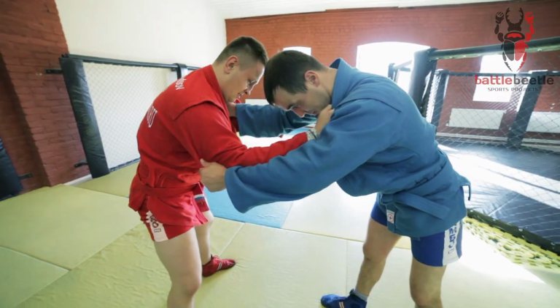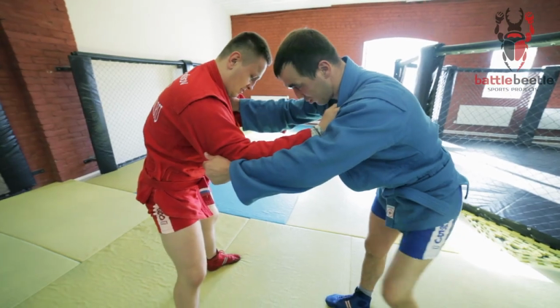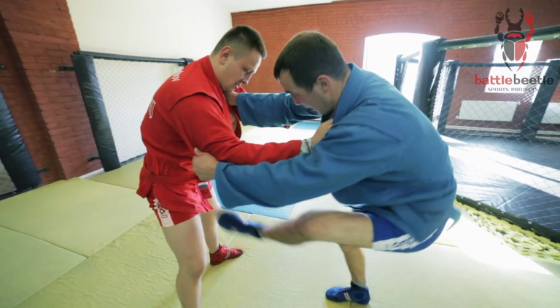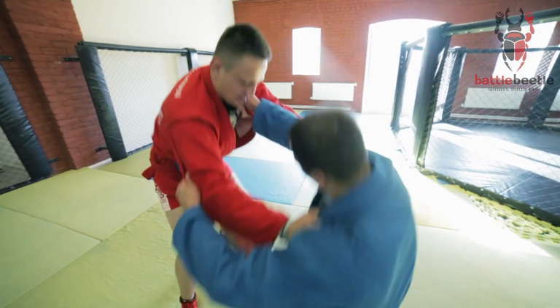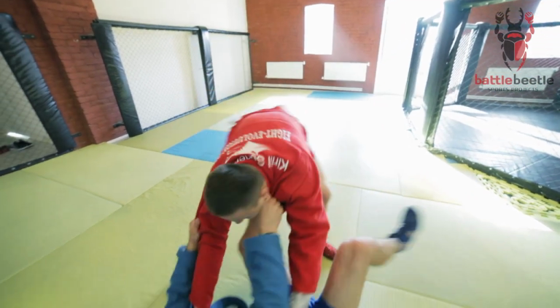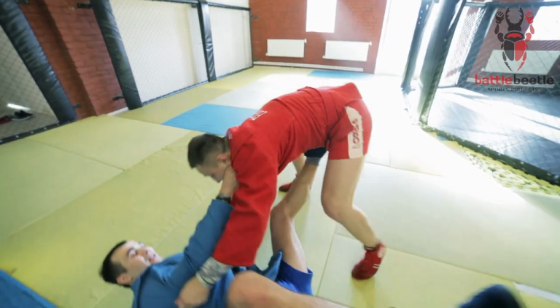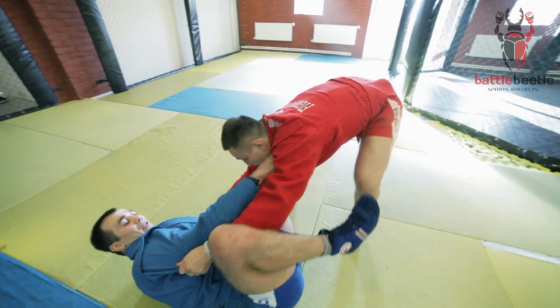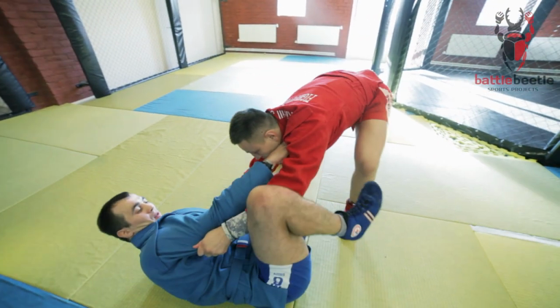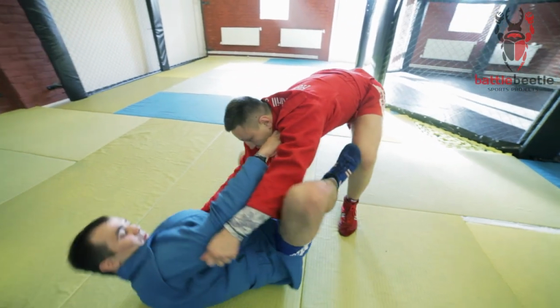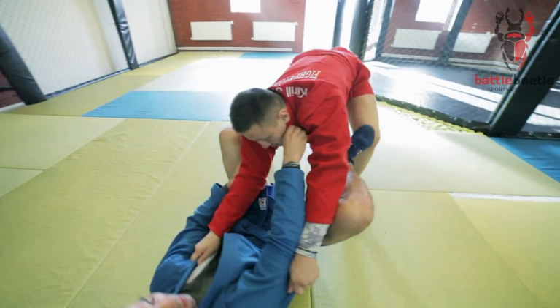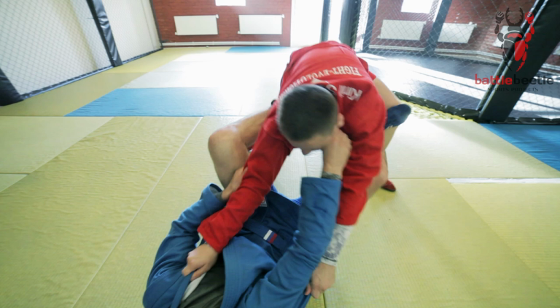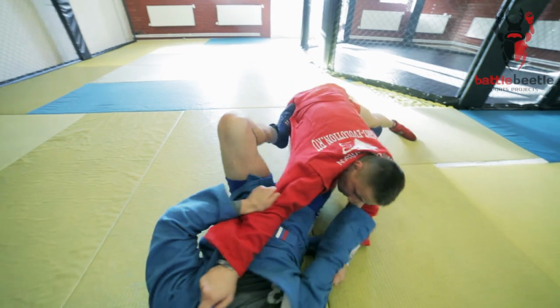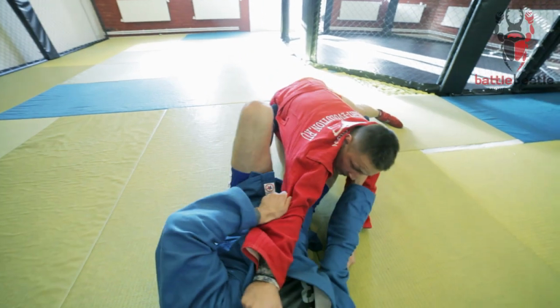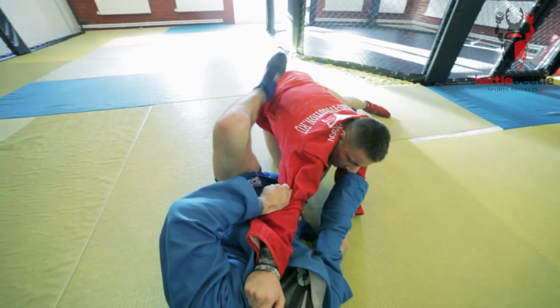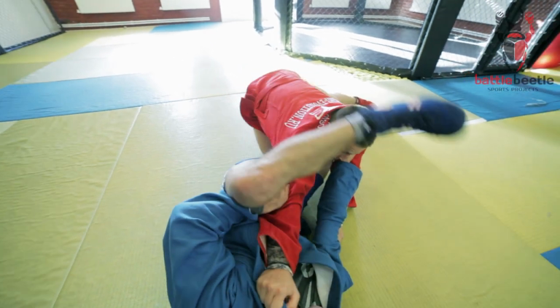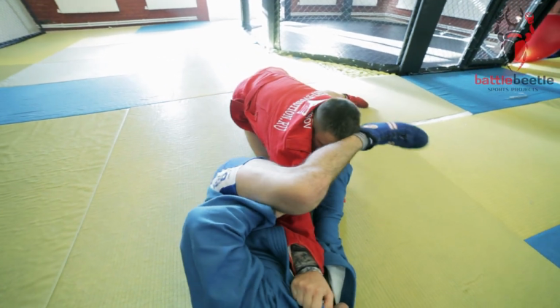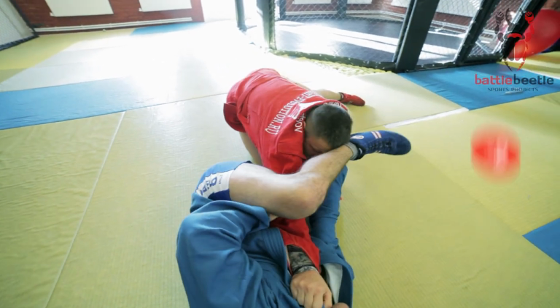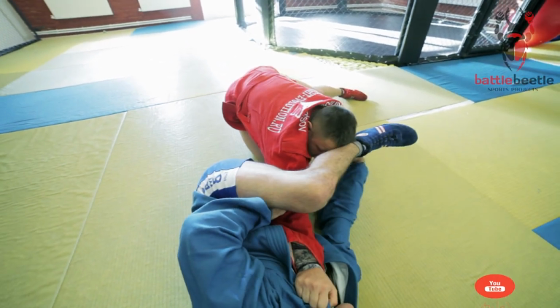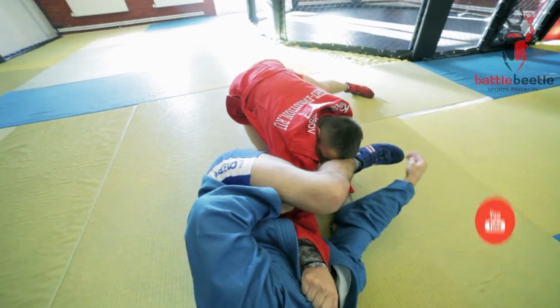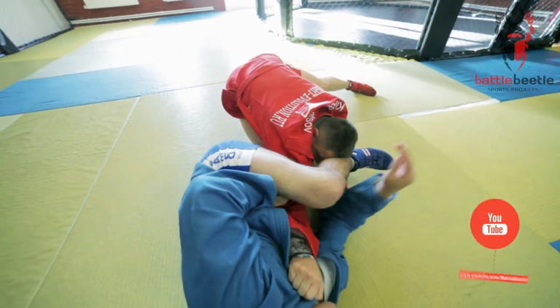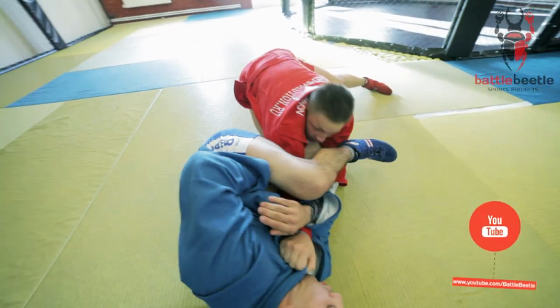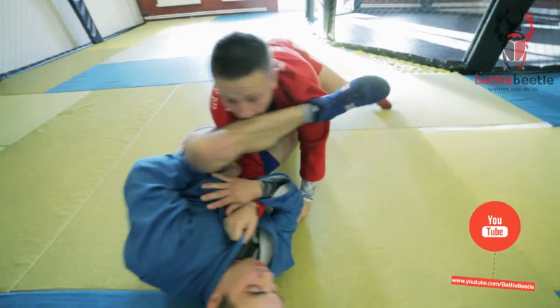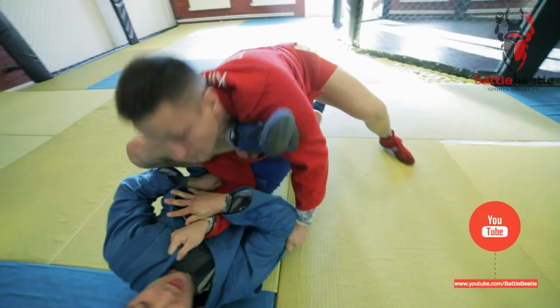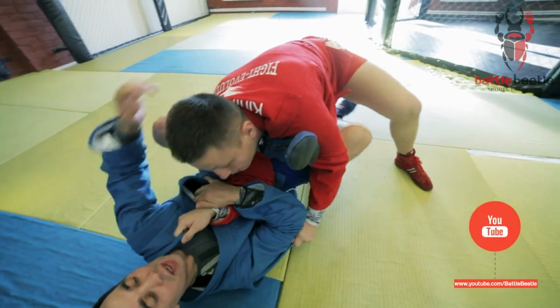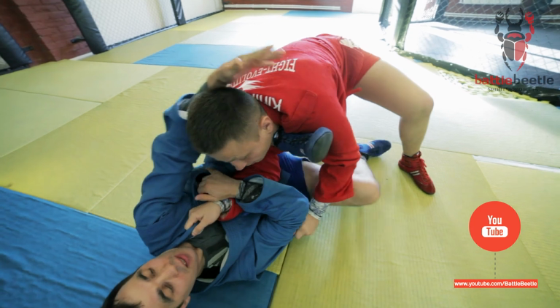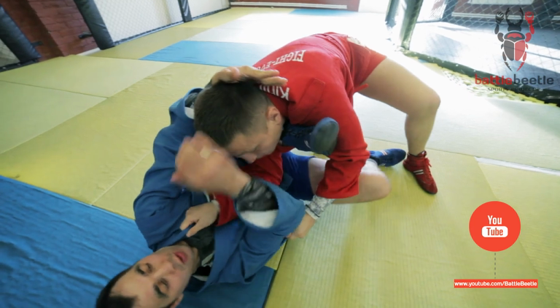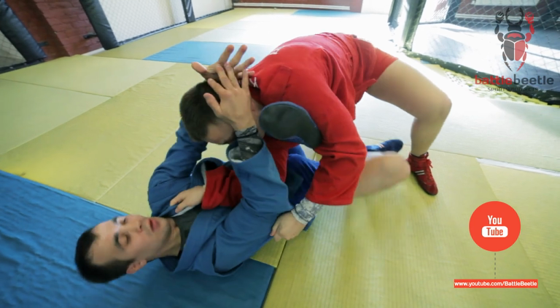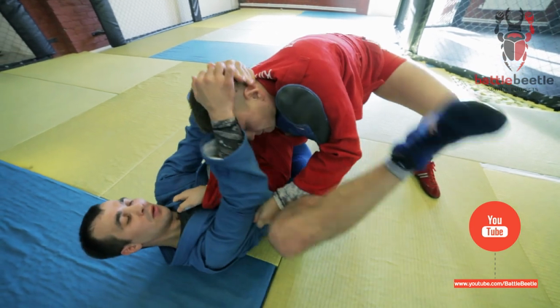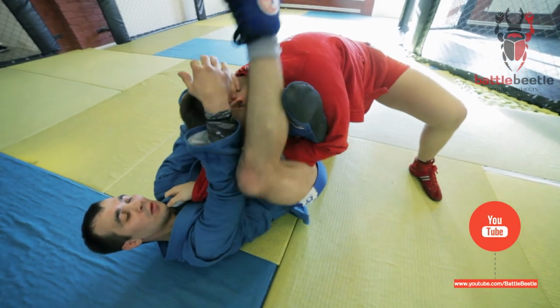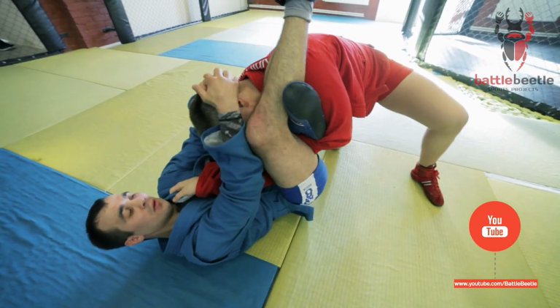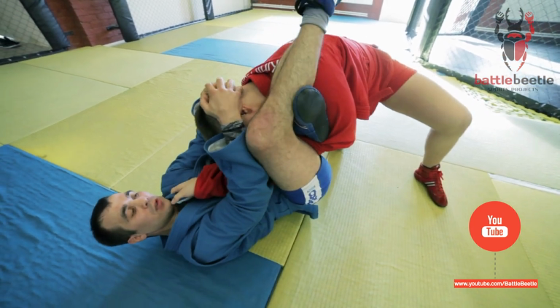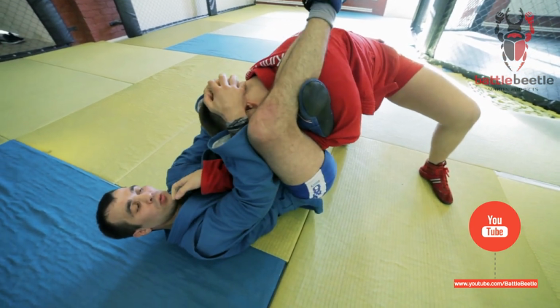Another case scenario: after the side circle throw attempt I try to roll for an armbar, but the opponent is heavy on me. I put my shin to his neck and catch the momentum to get the choke.